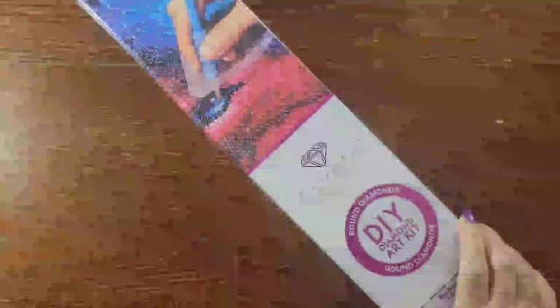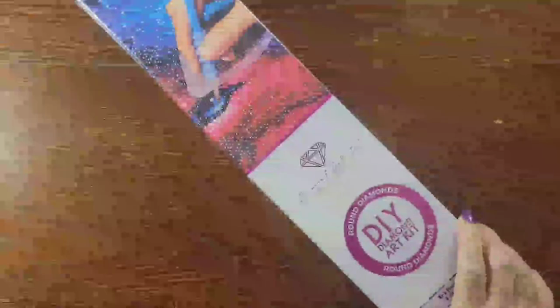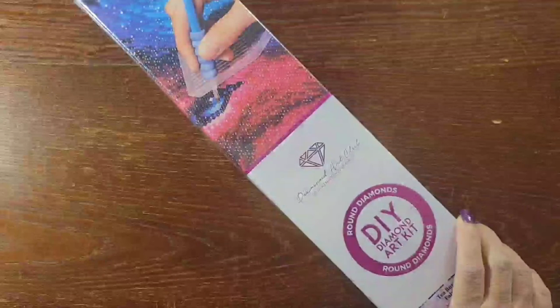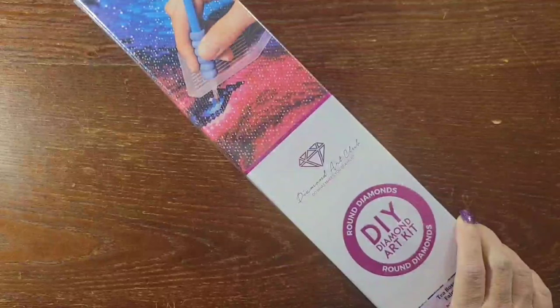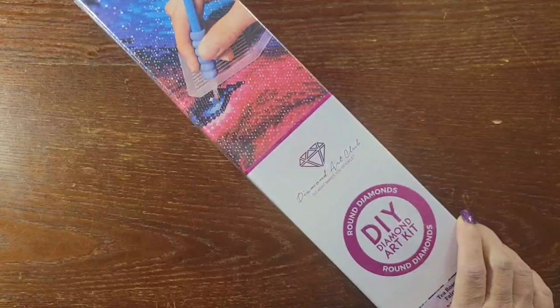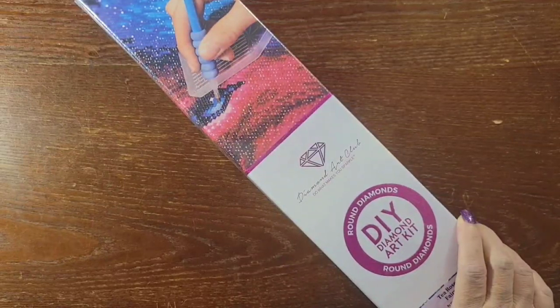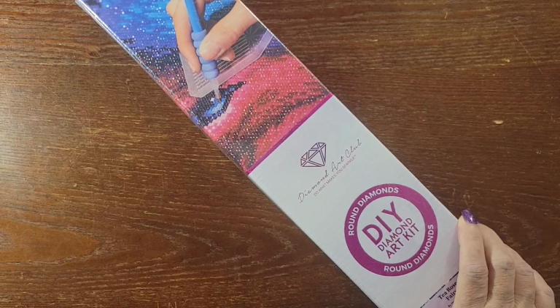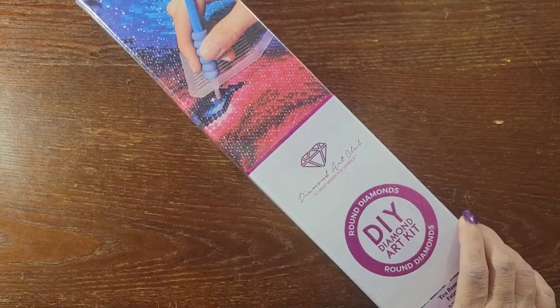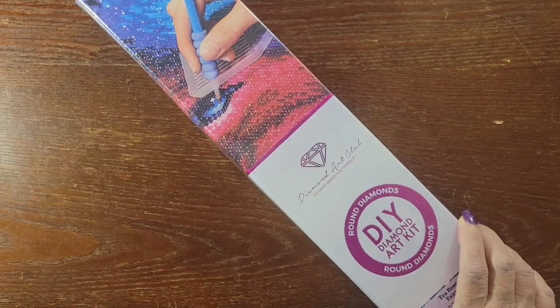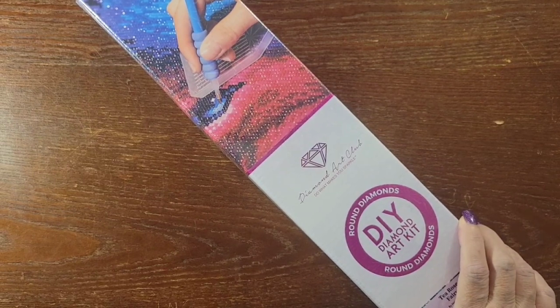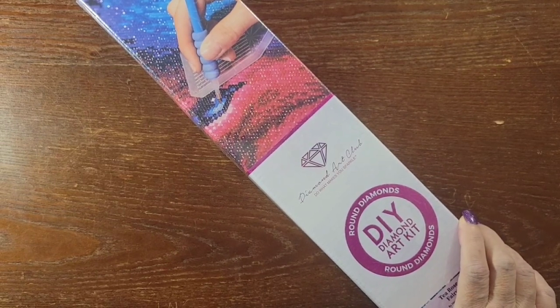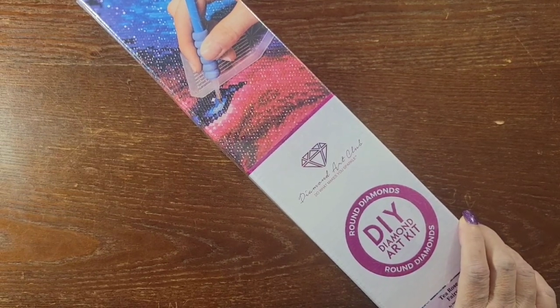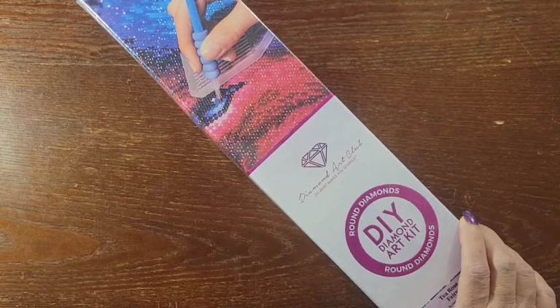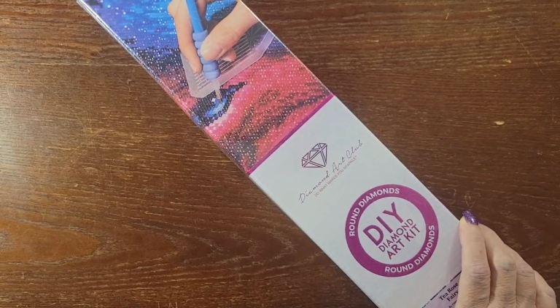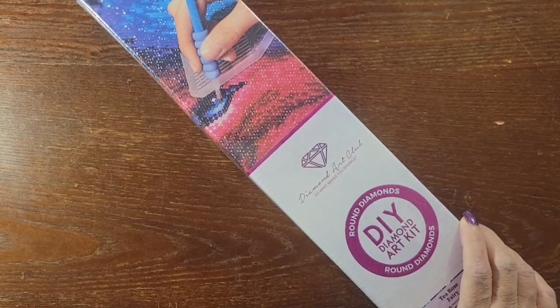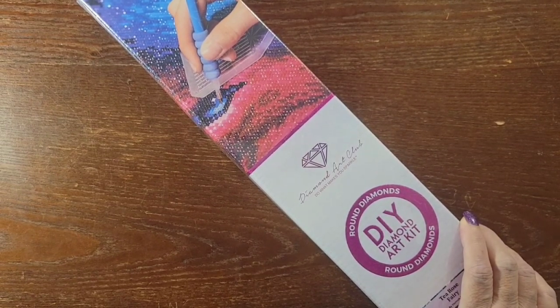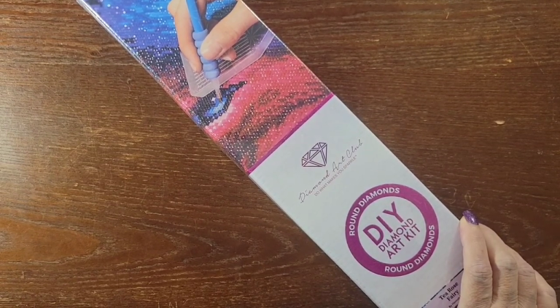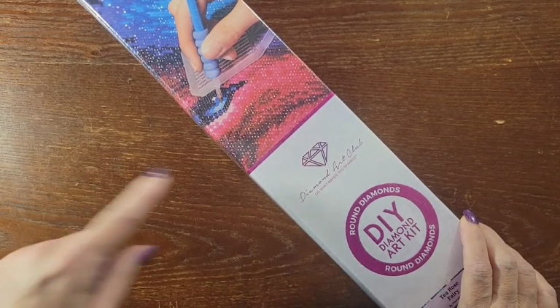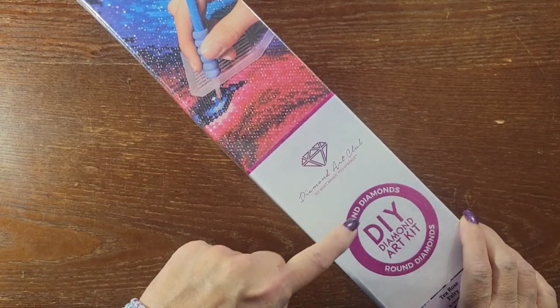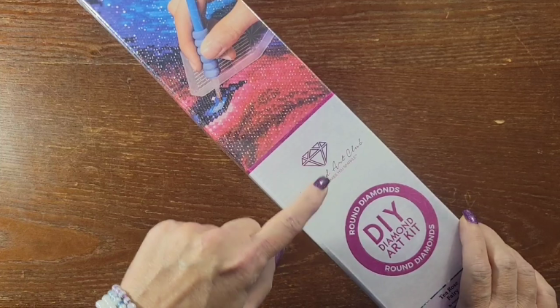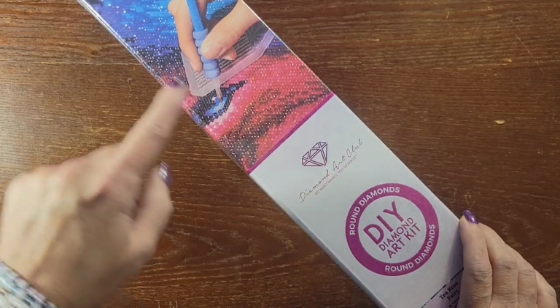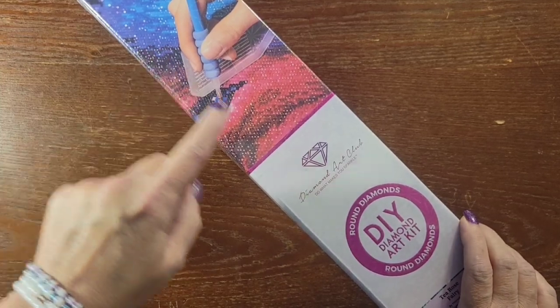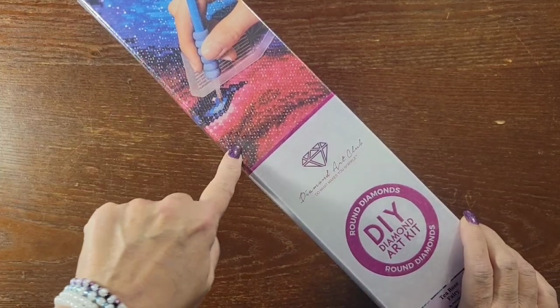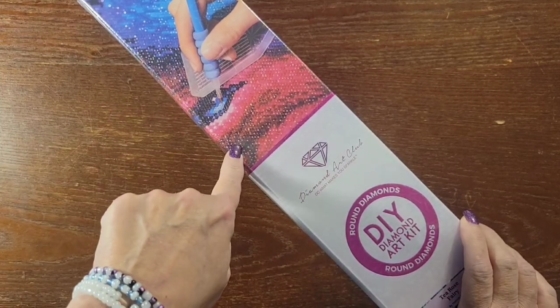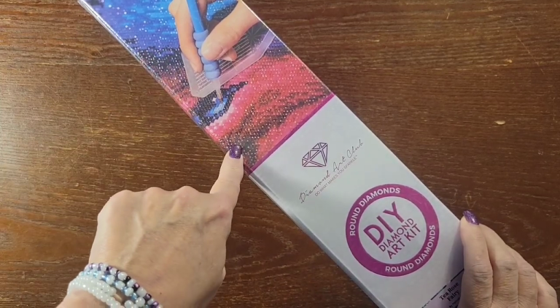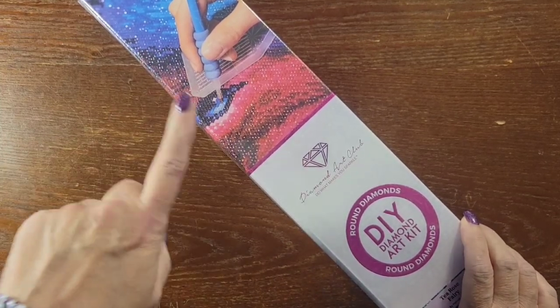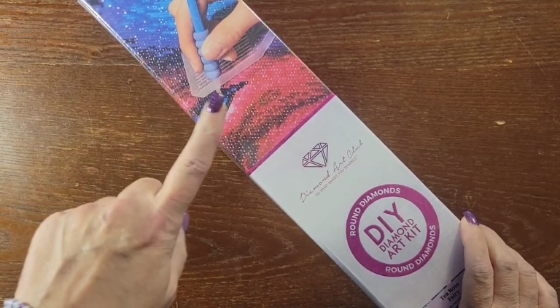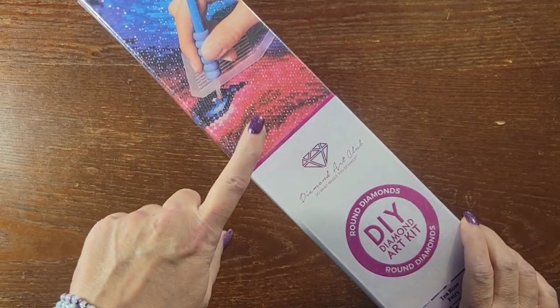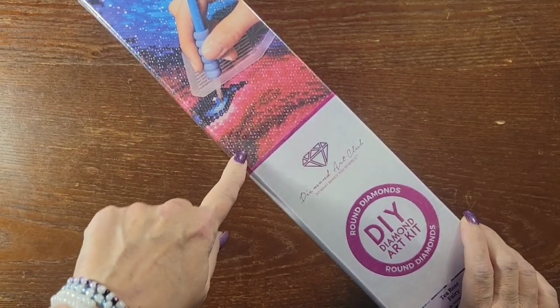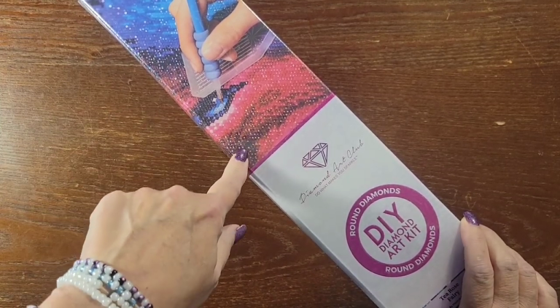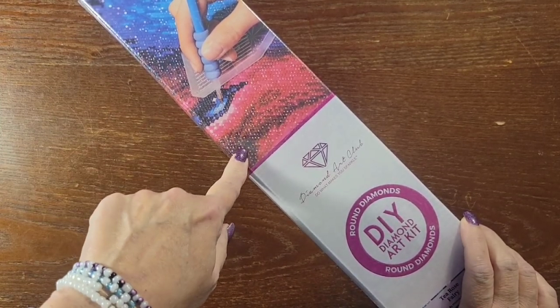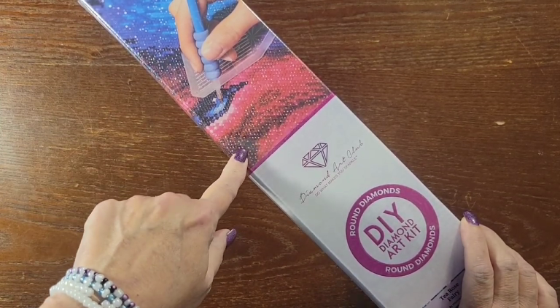Hello everybody, this is Stacy with Stacy's DP Crafts and More, back with another video. Today we're doing an unboxing — it is a Diamond Art Club unboxing. This is one of my Black Friday purchases.